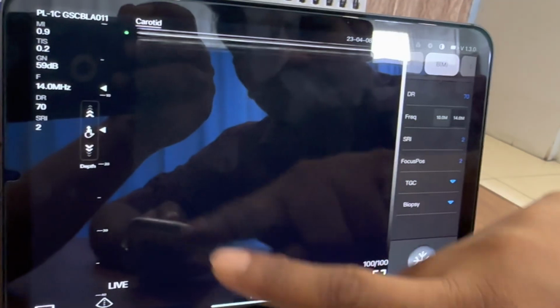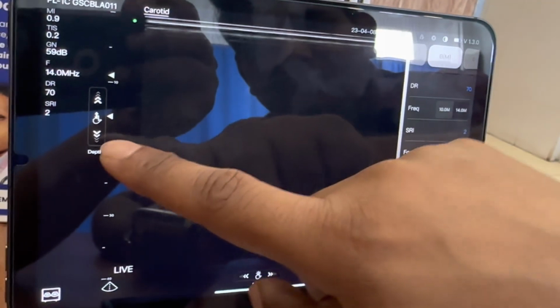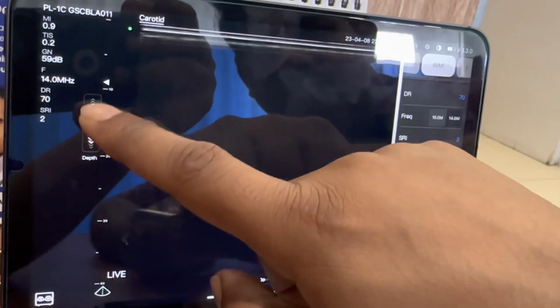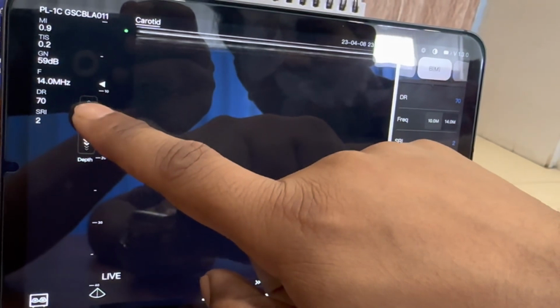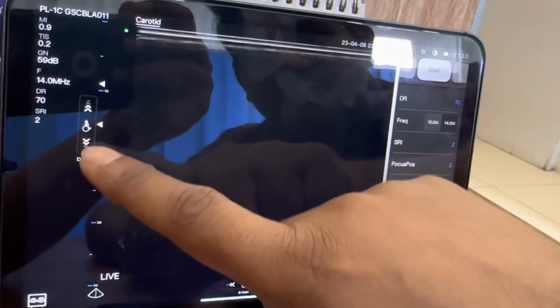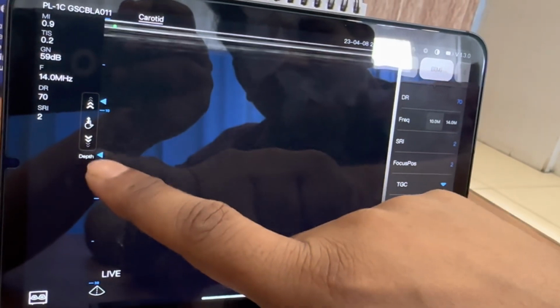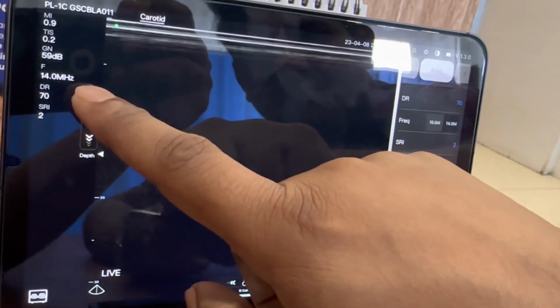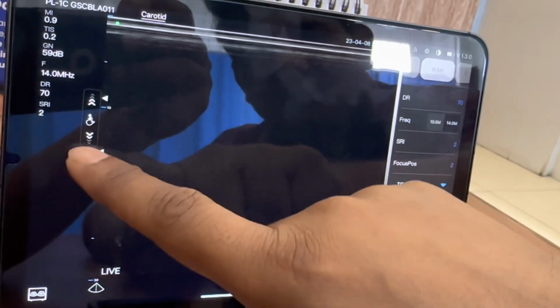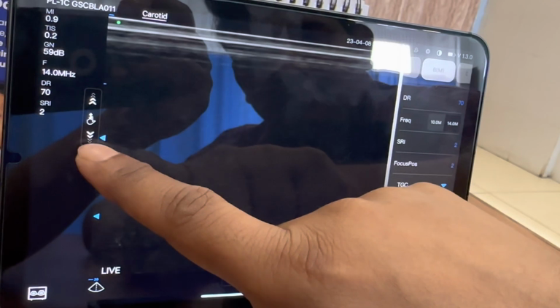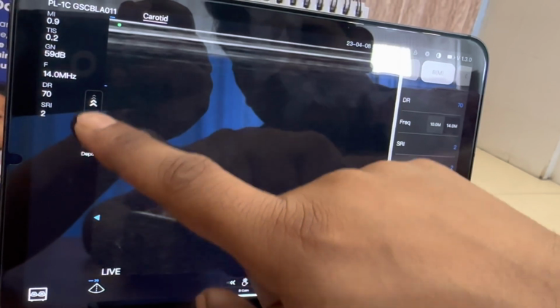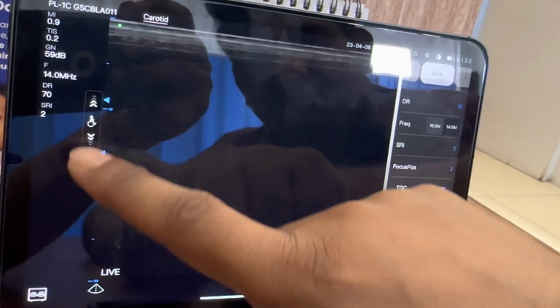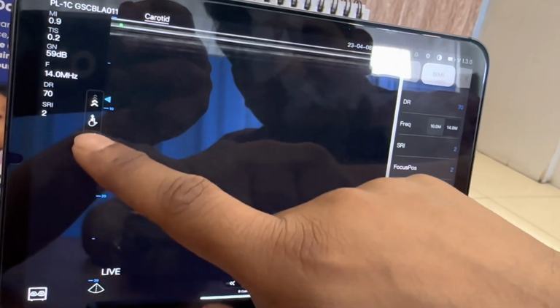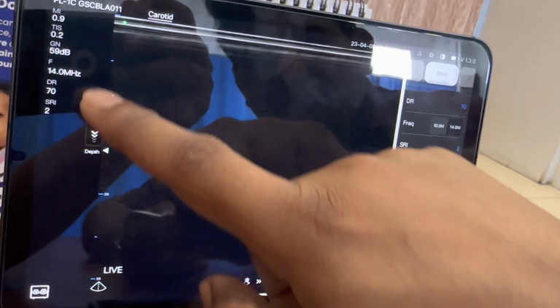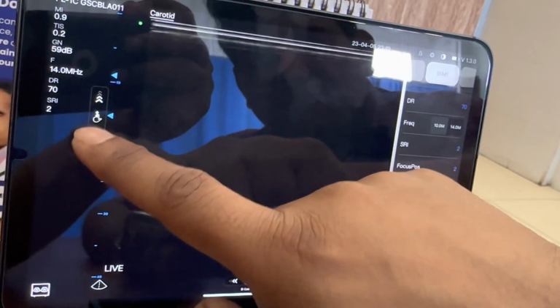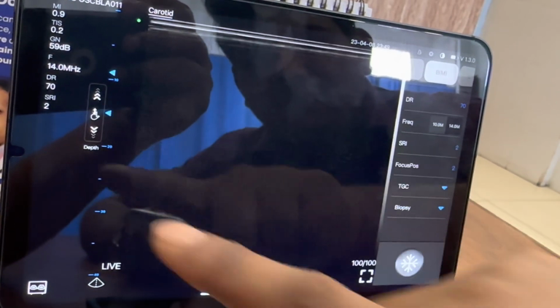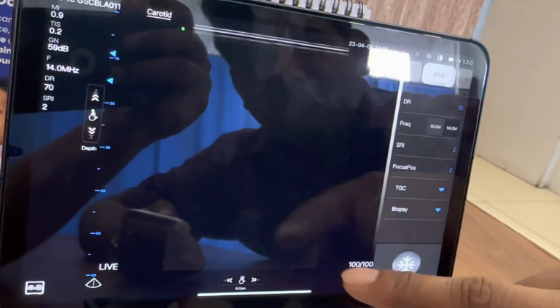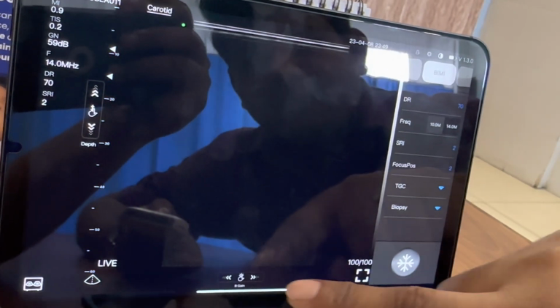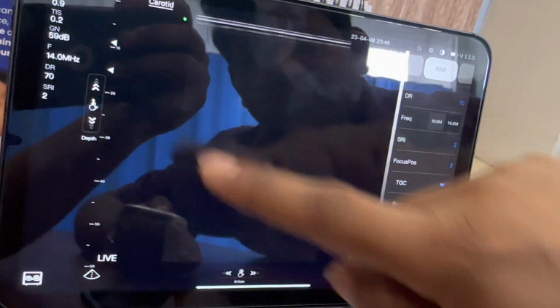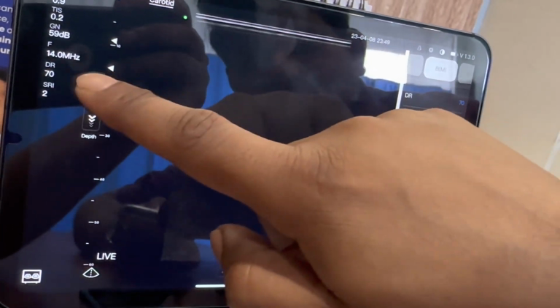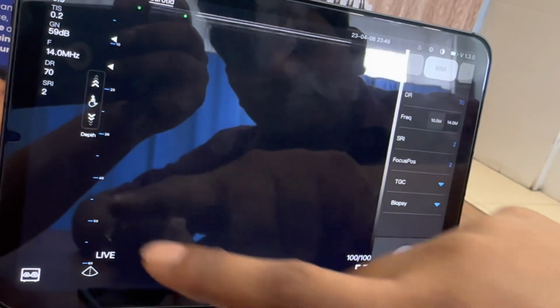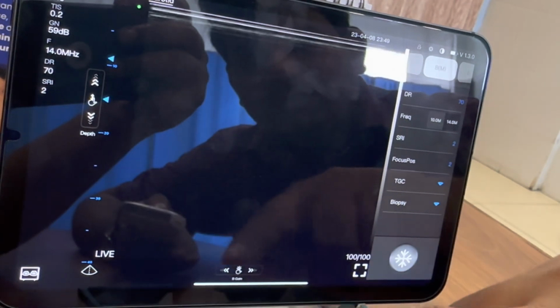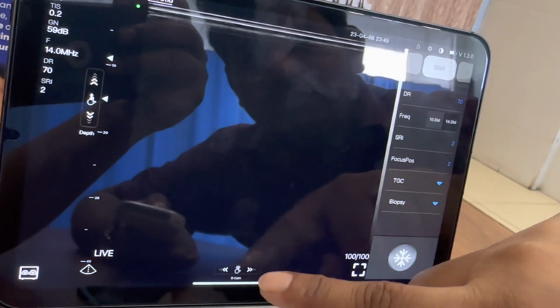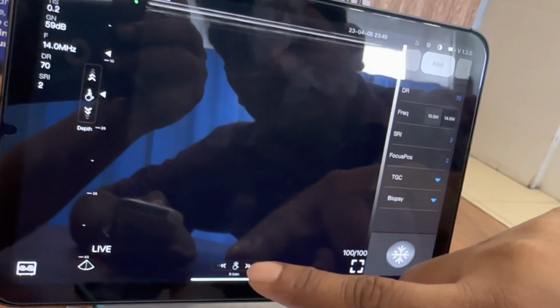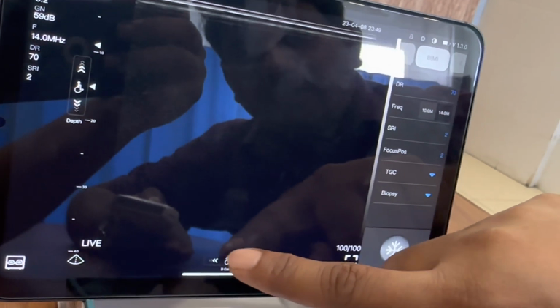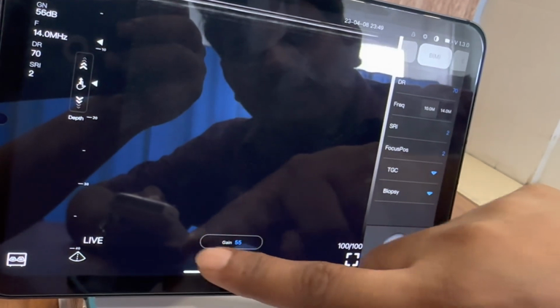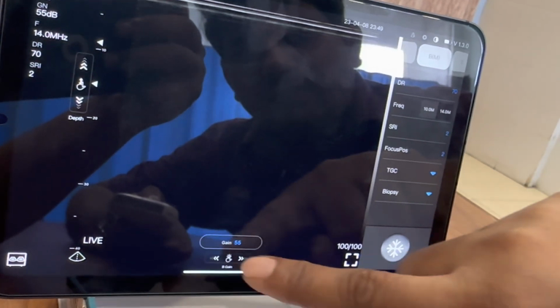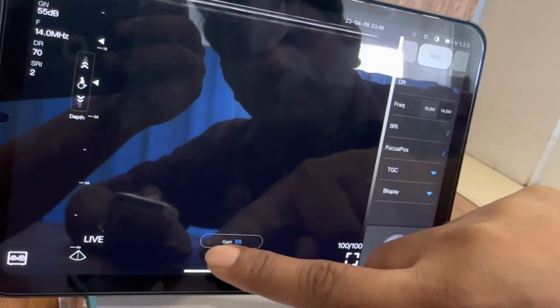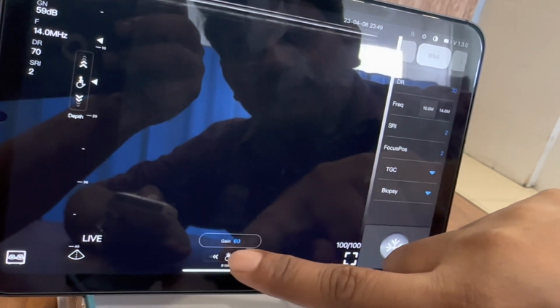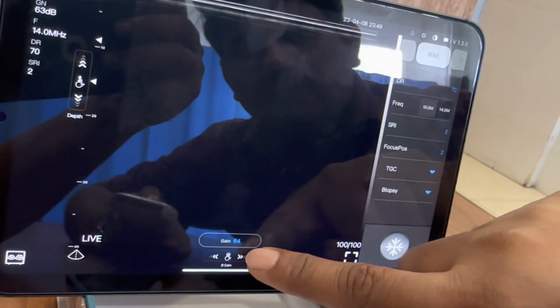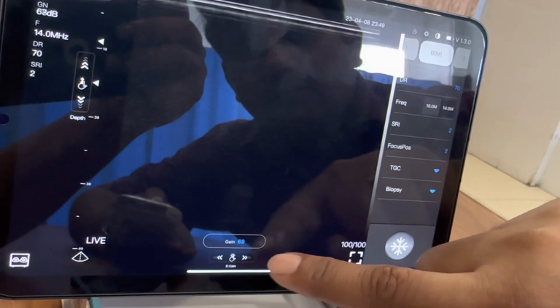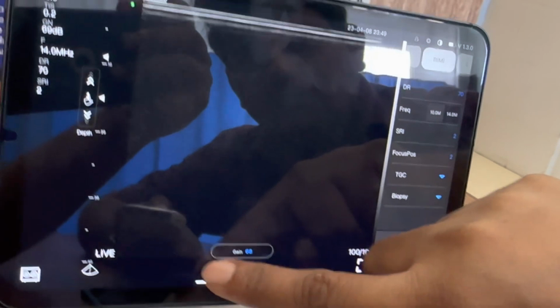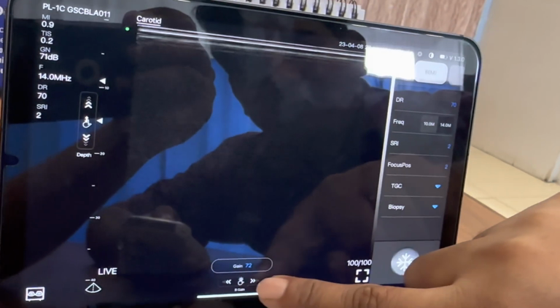By swiping up you can increase the depth, and by swiping down you can decrease the depth. By swiping right you can increase the gain, and swiping left you can decrease the gain.